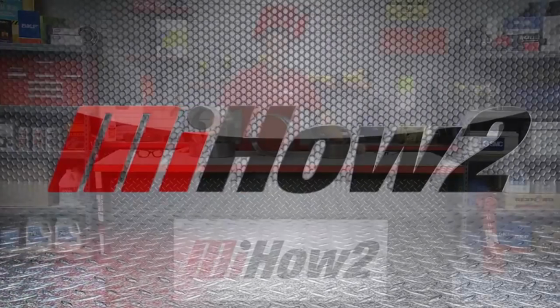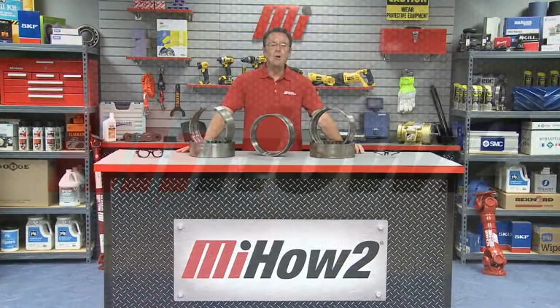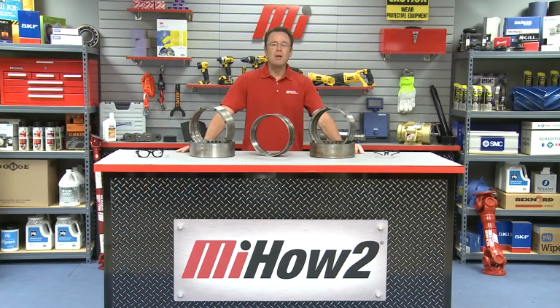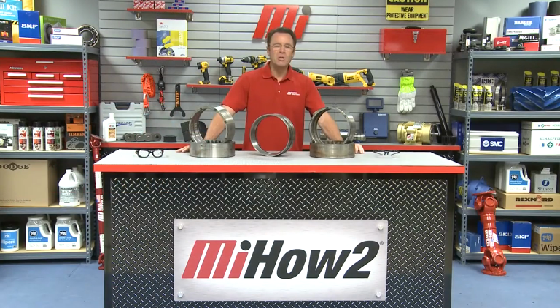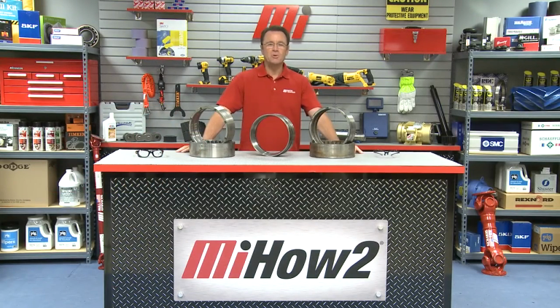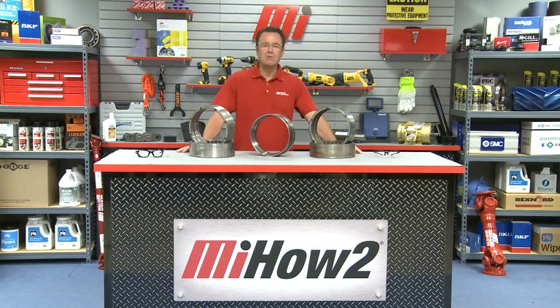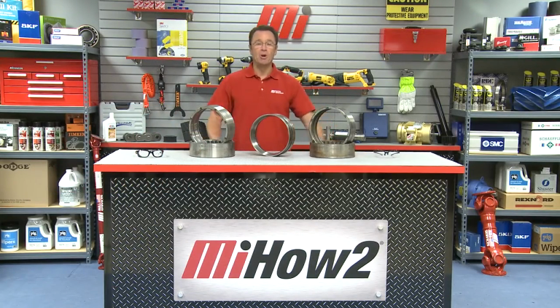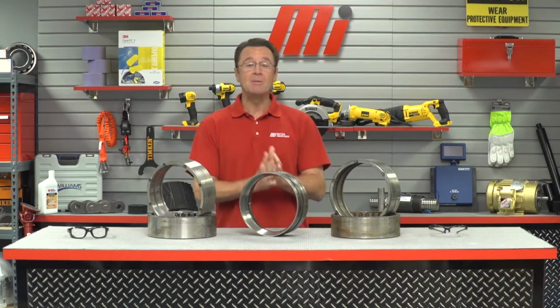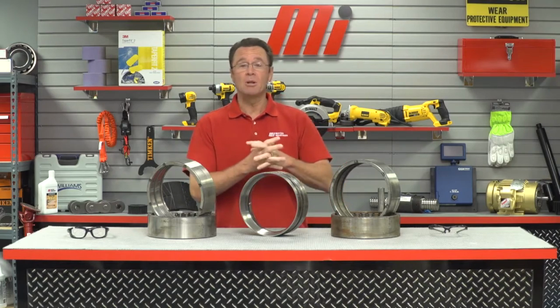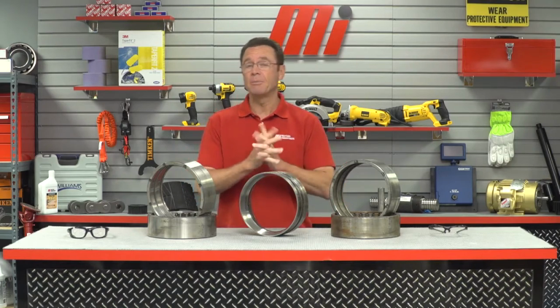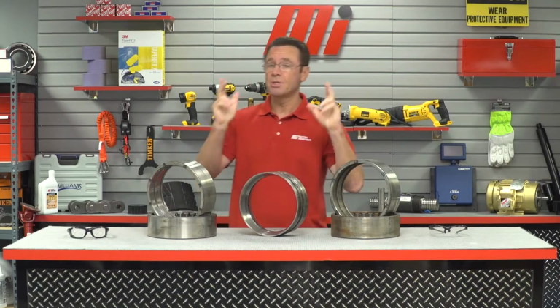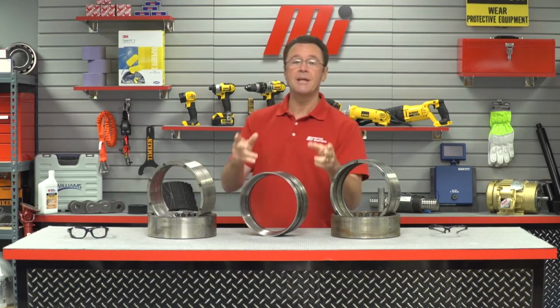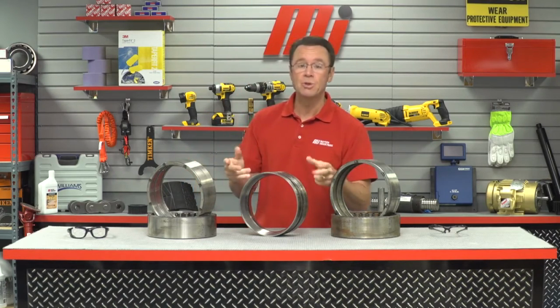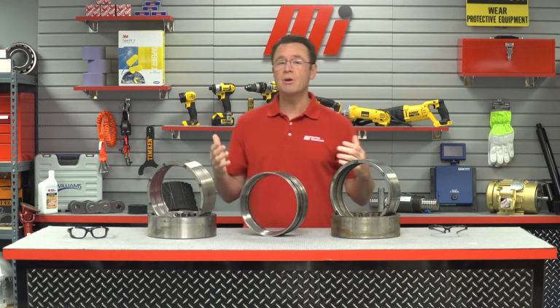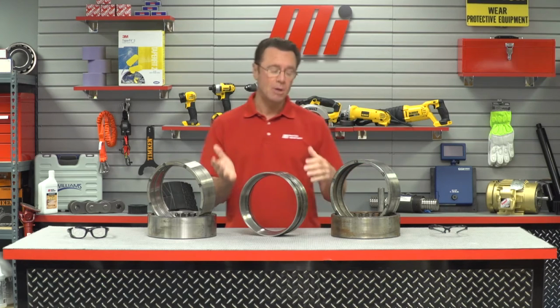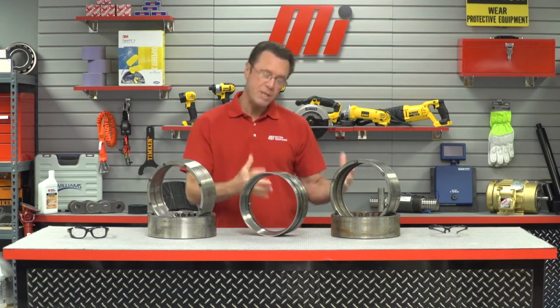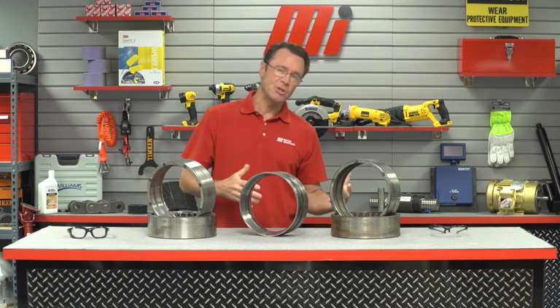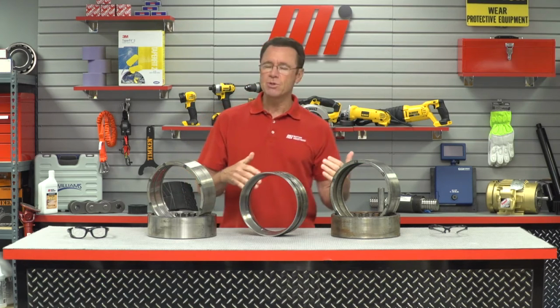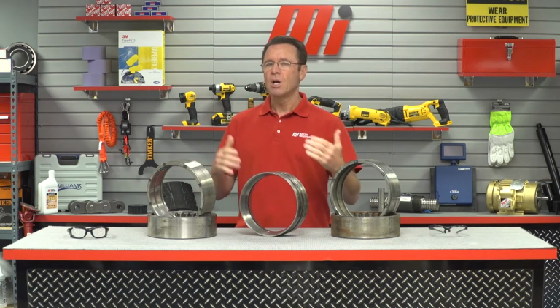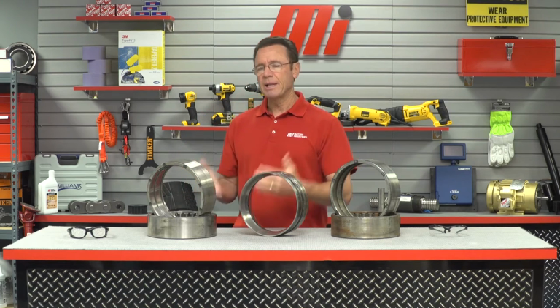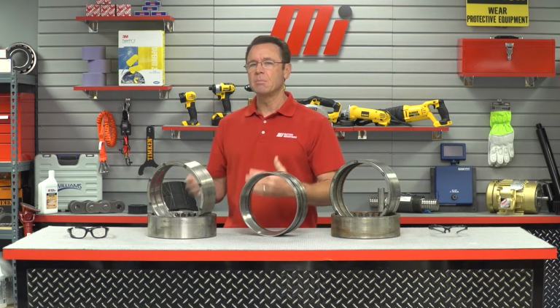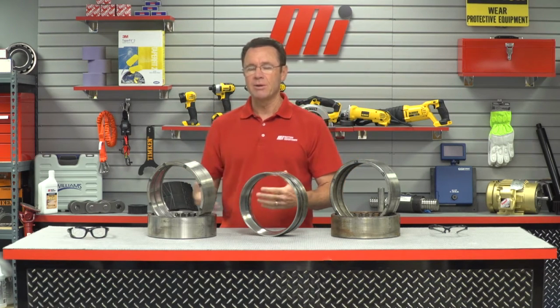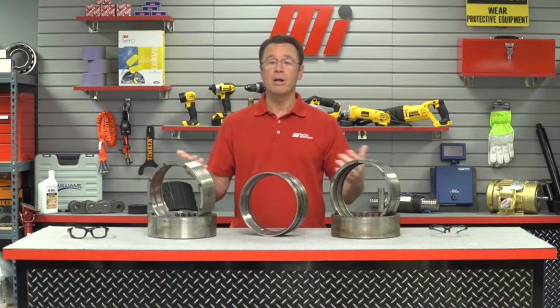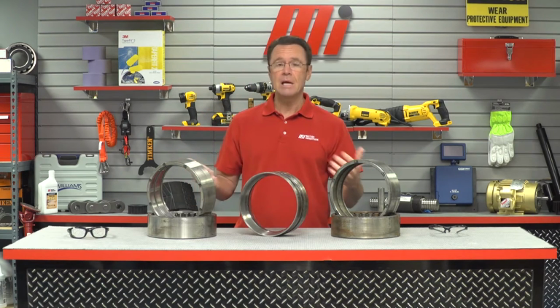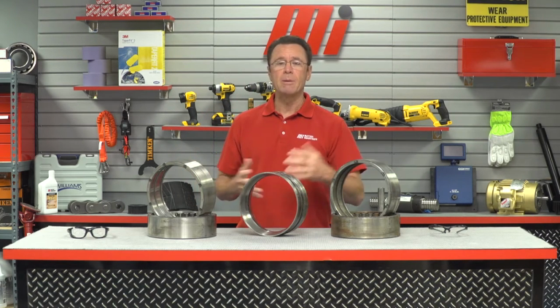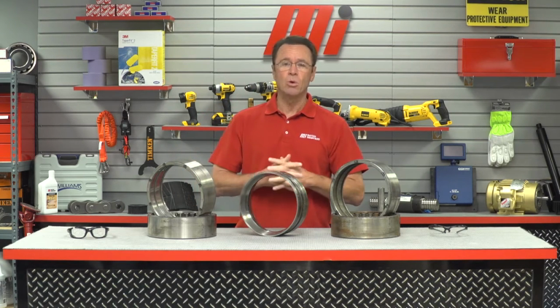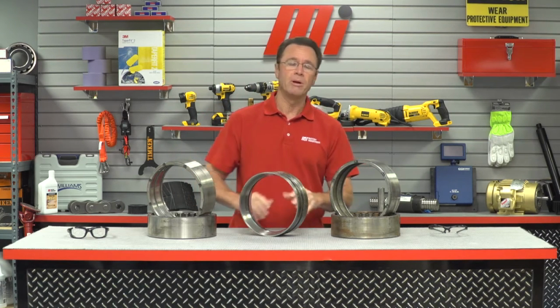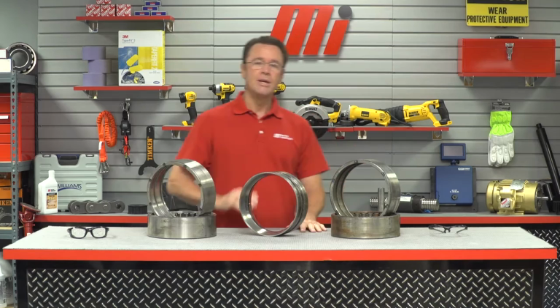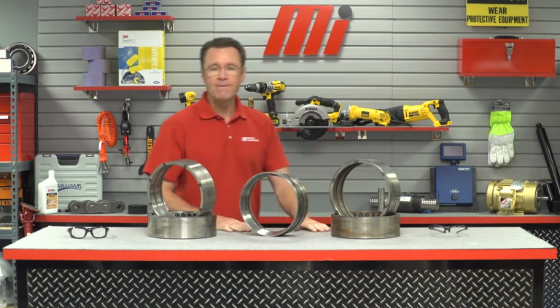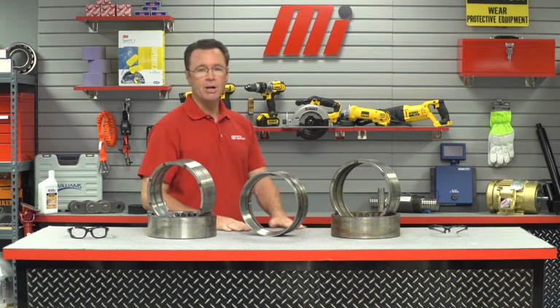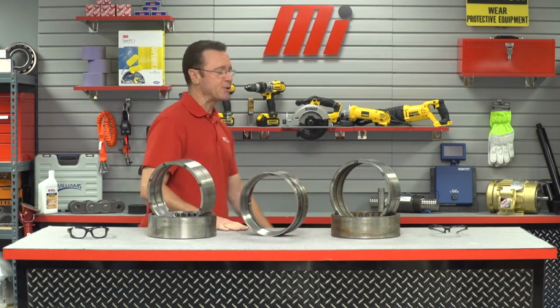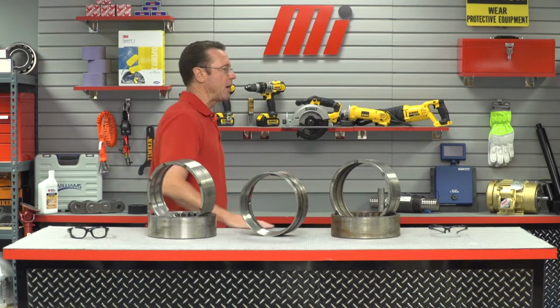Hello and welcome to another Motion Industries how-to video. My name is Tom Clark, I'm your host, and on today's how-to we're talking about reconditioning versus replacing bearings. Here to help us out from American Roller Bearing is Chief Engineer Patrick Haup.